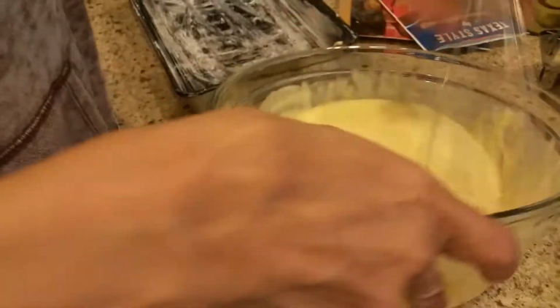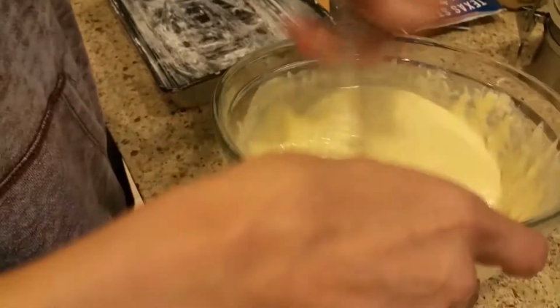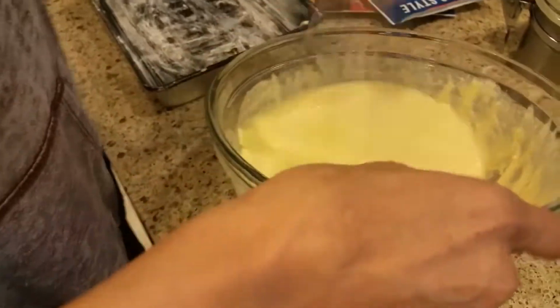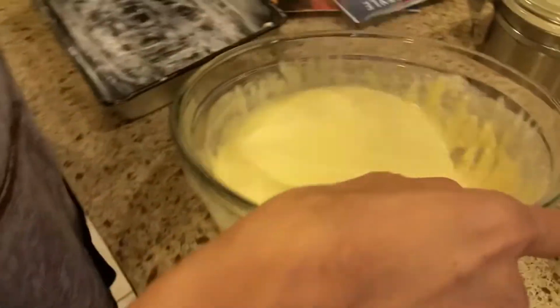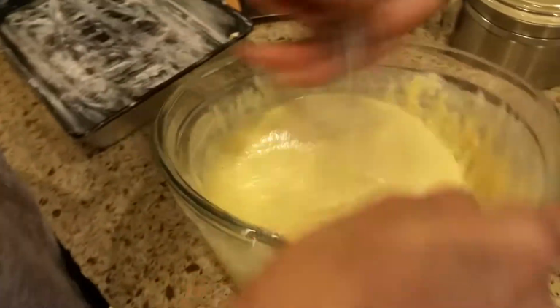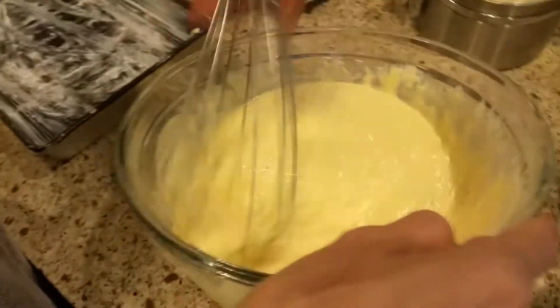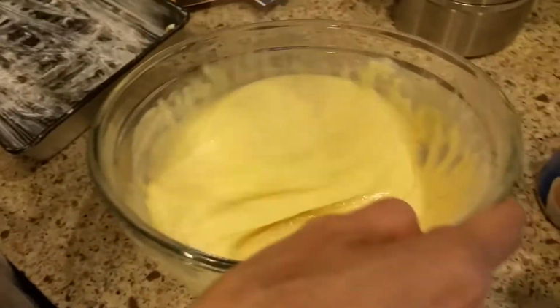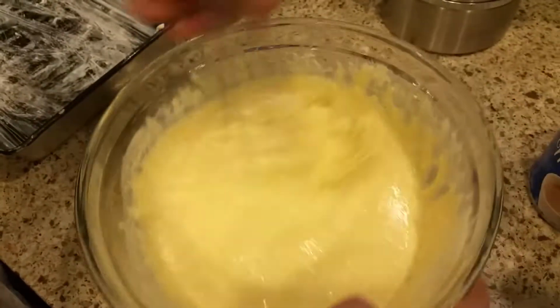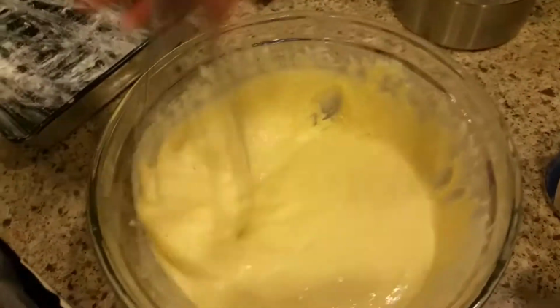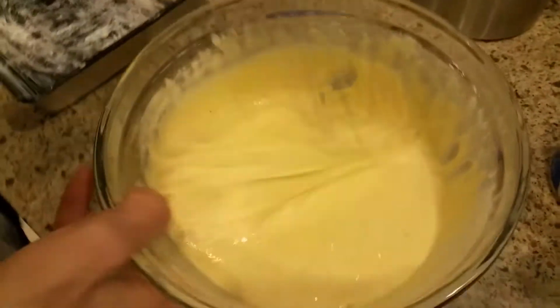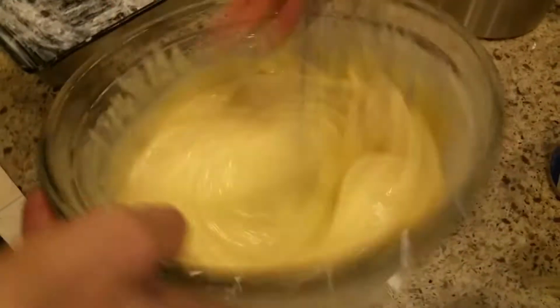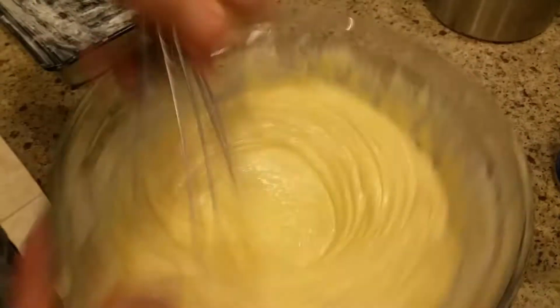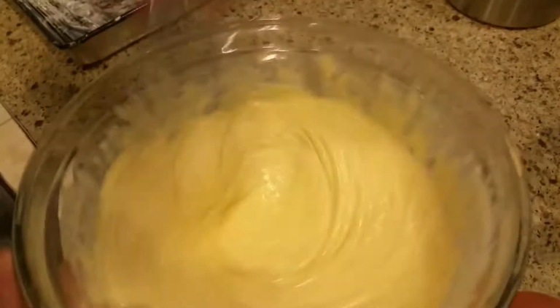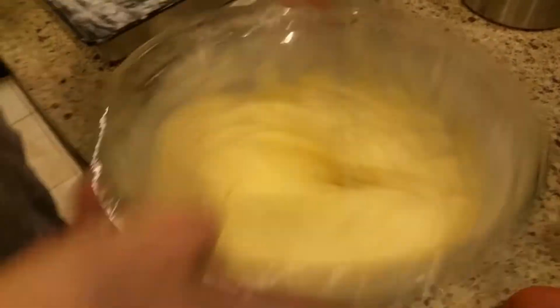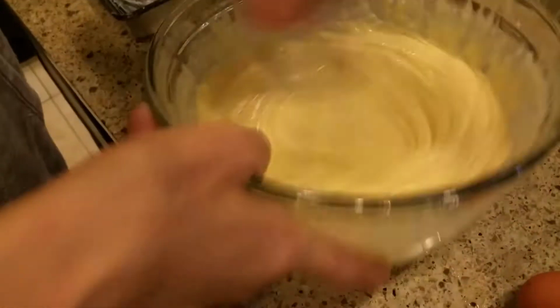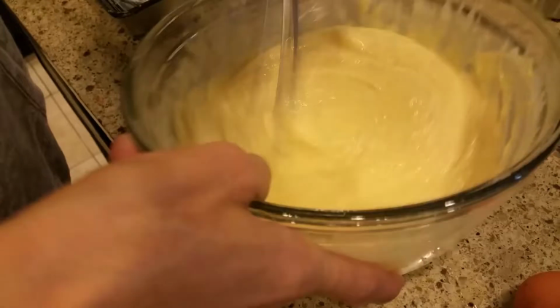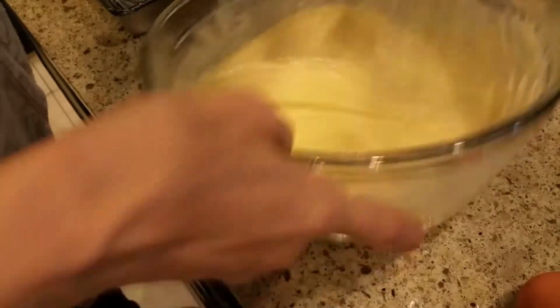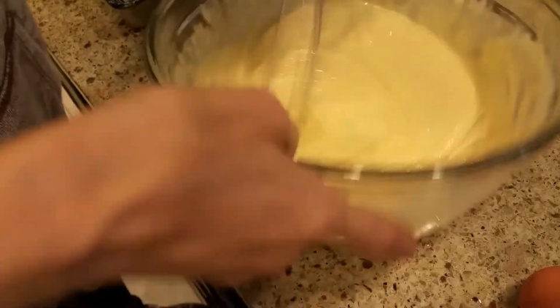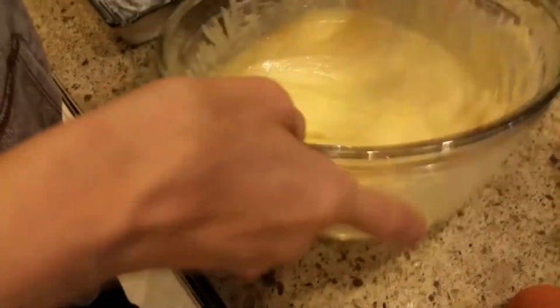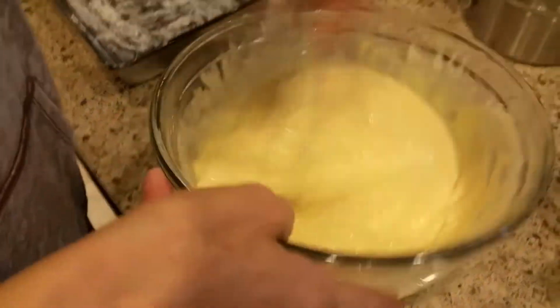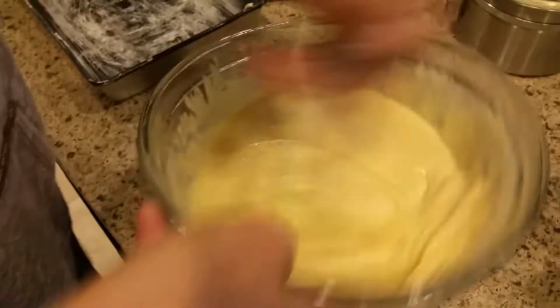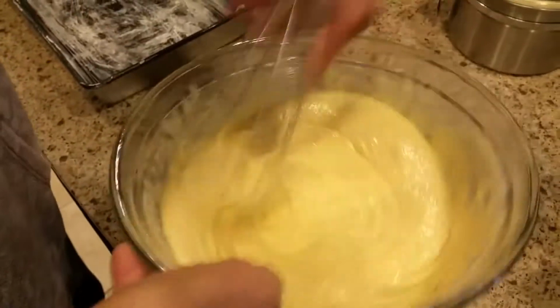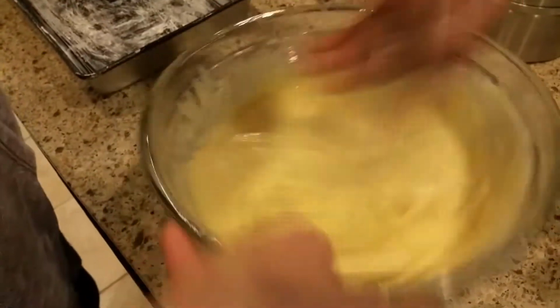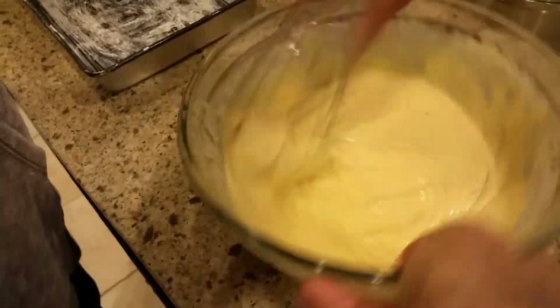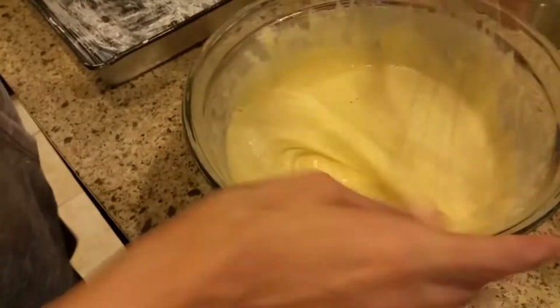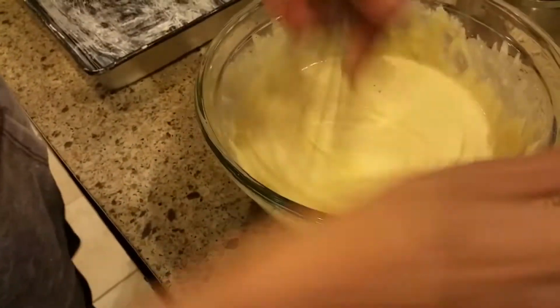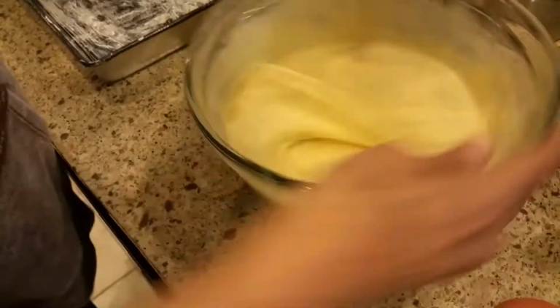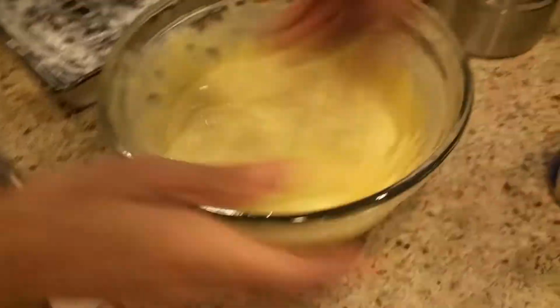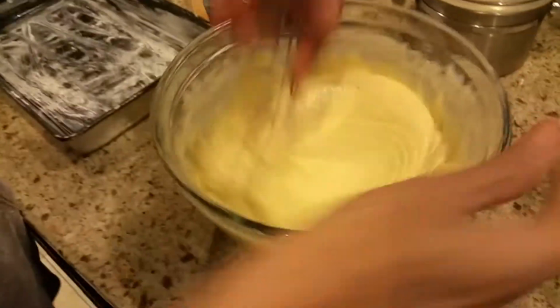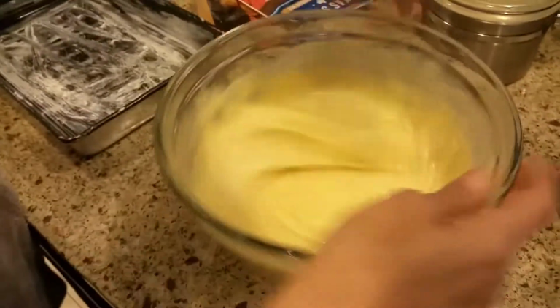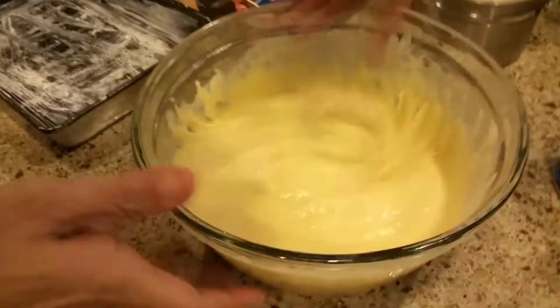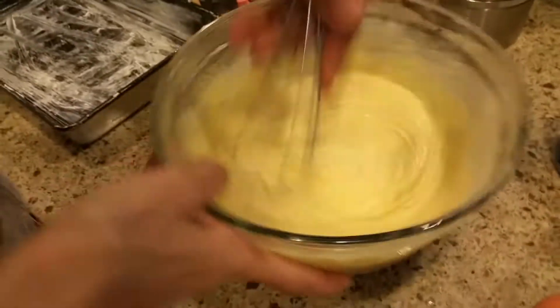So here we go guys. It says bake at 425 degrees for 15 to 20 minutes. And you got to do the bottom too. So we're going to put it in the oven in the middle rack.